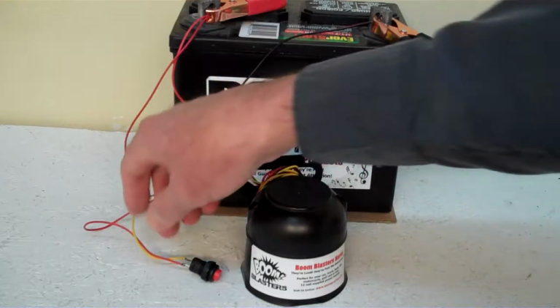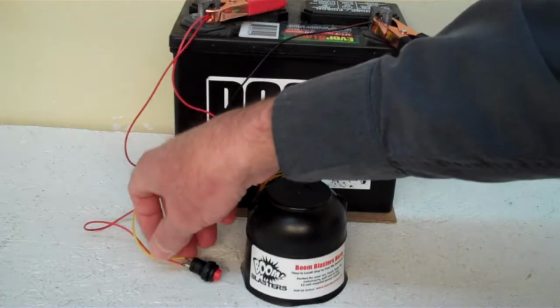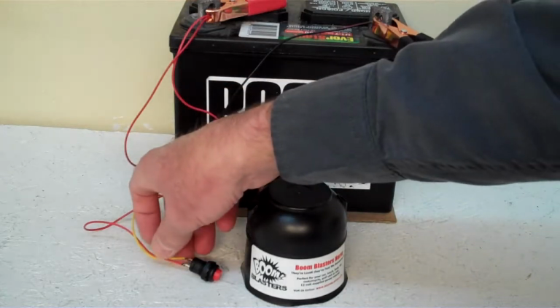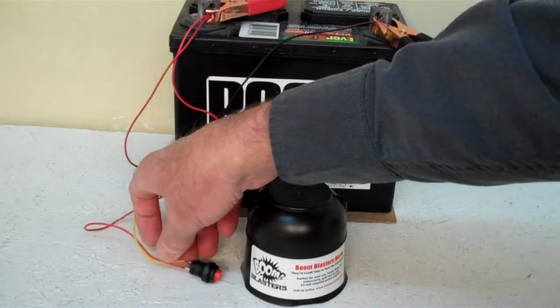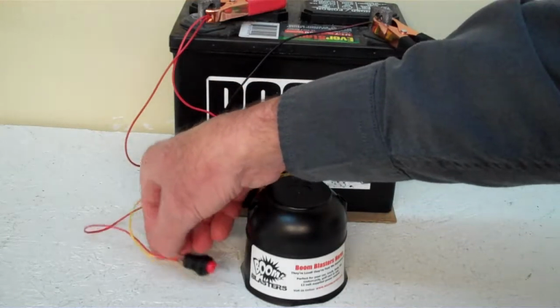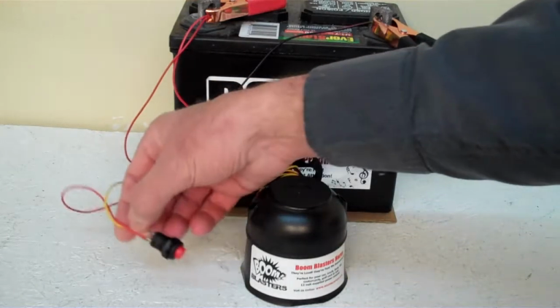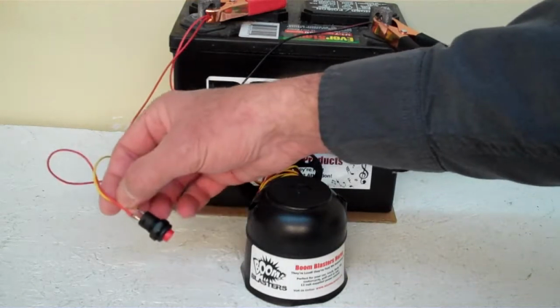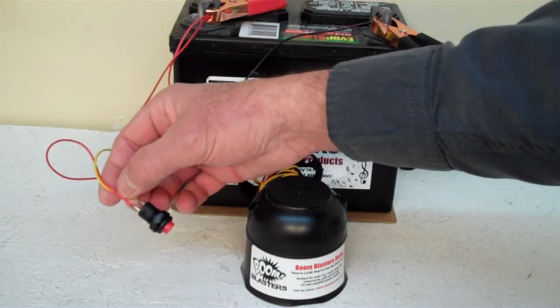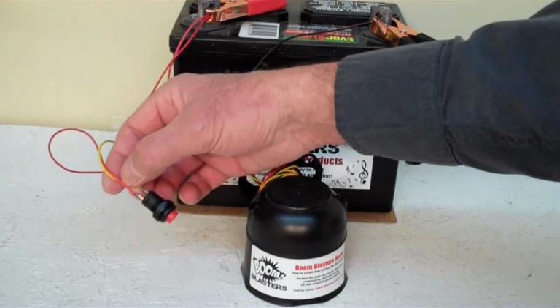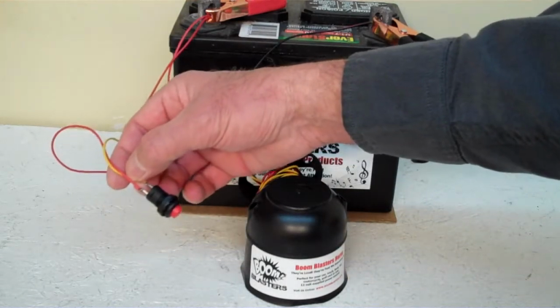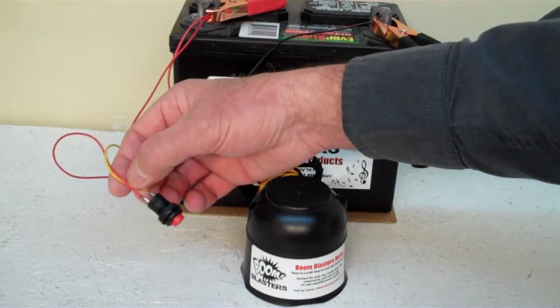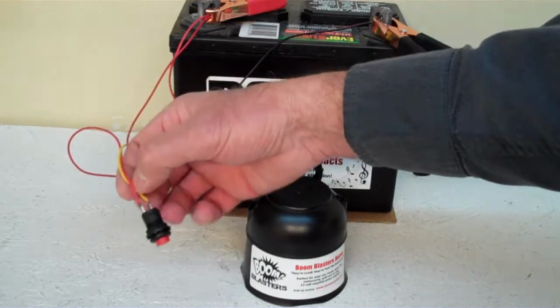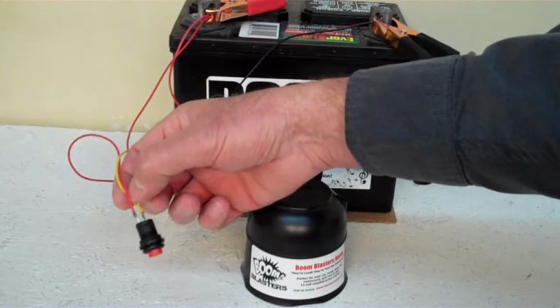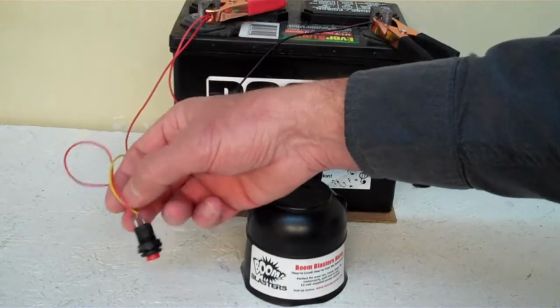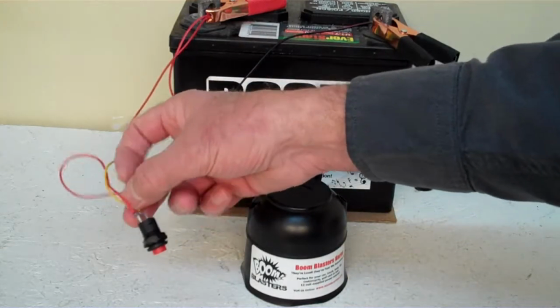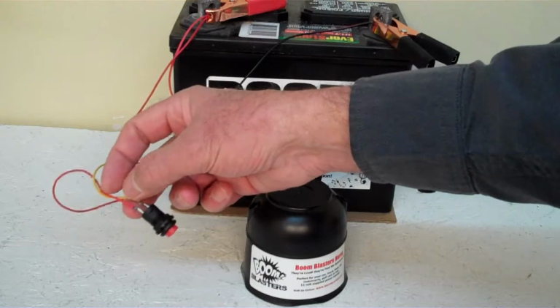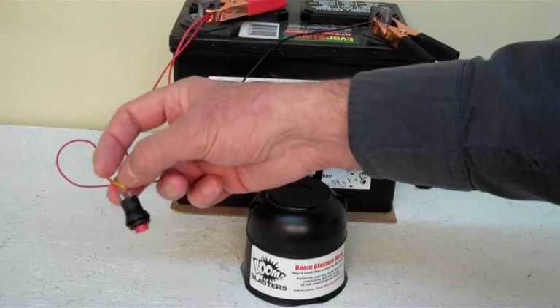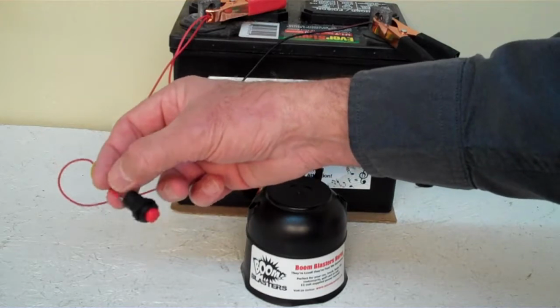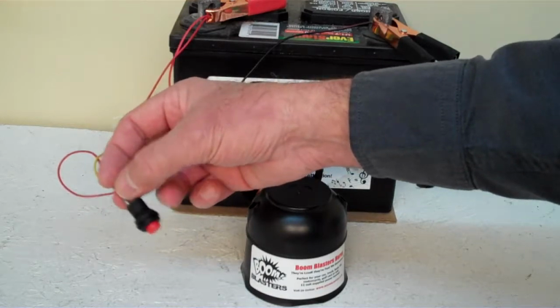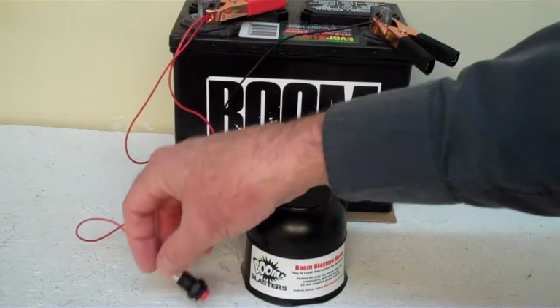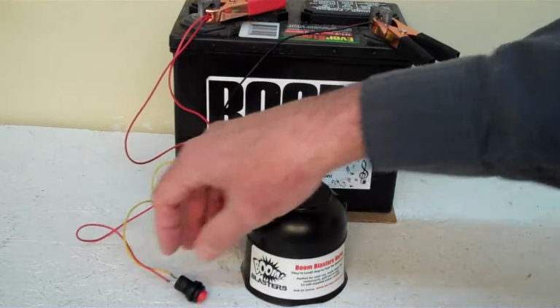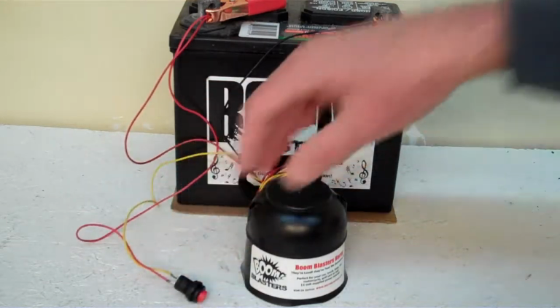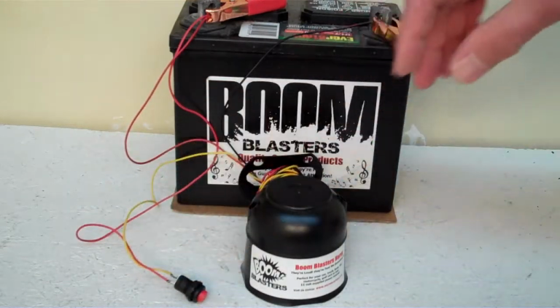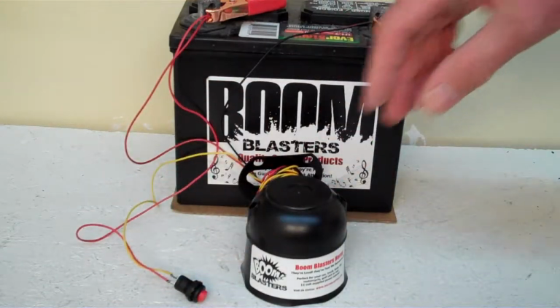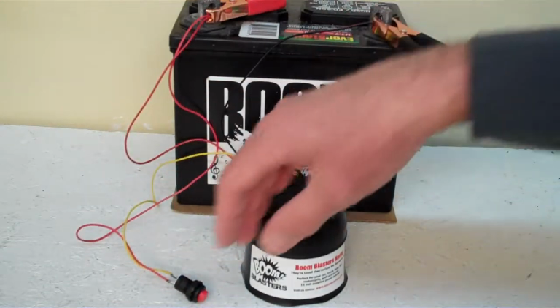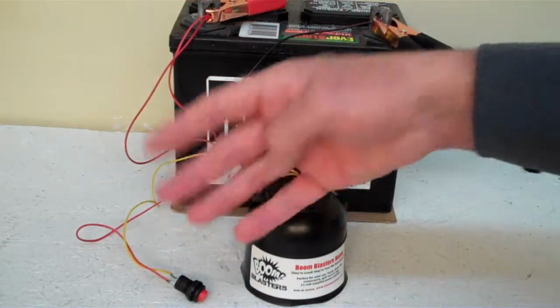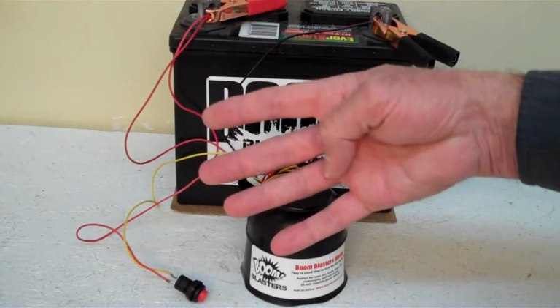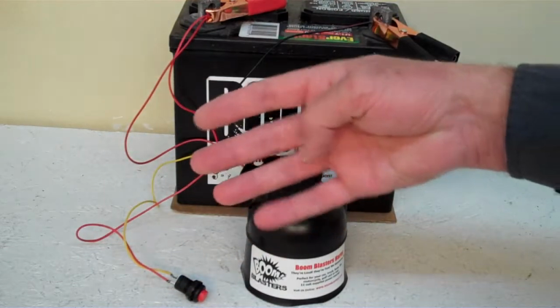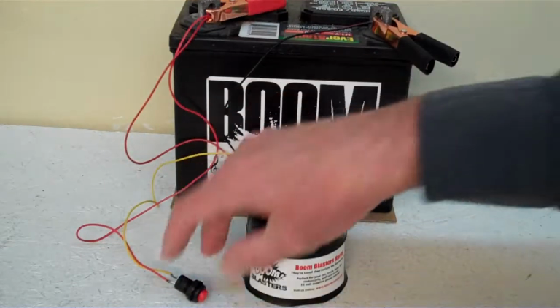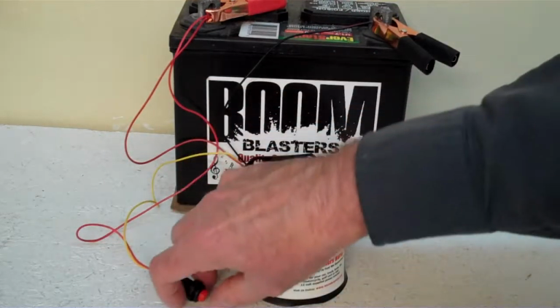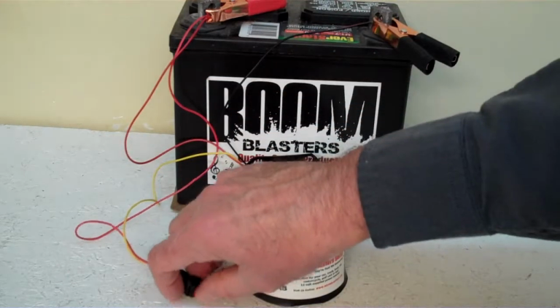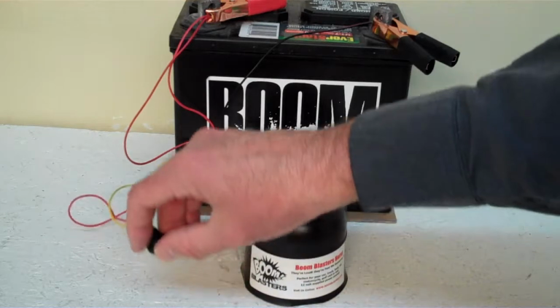Your yellow wire goes to one side of the button which is included, and then you simply run another 12 volt to the other side of the button and you're good to go. So this is our Rooster's Crowing number 4 car horn.